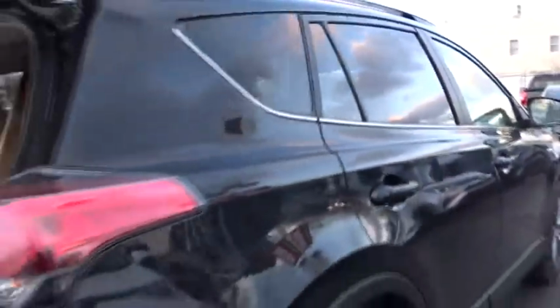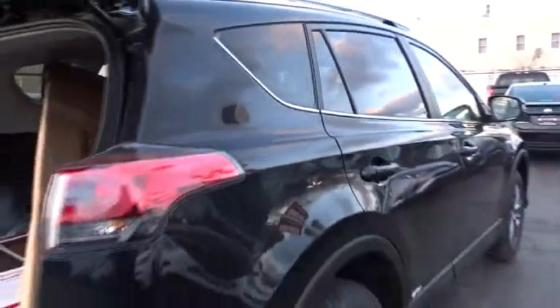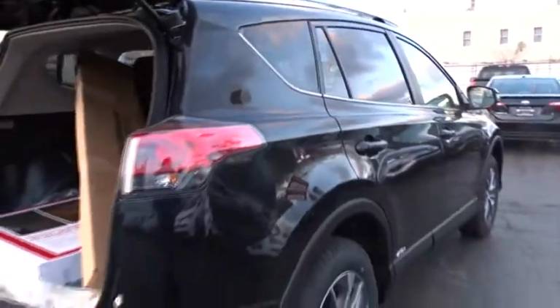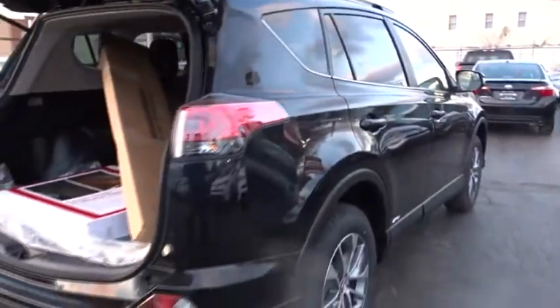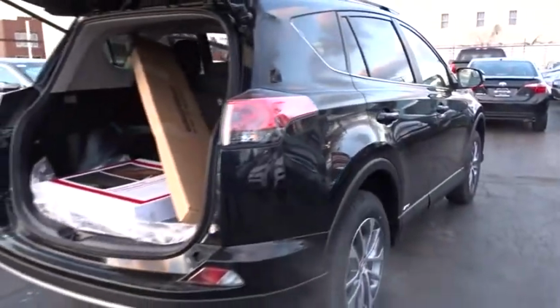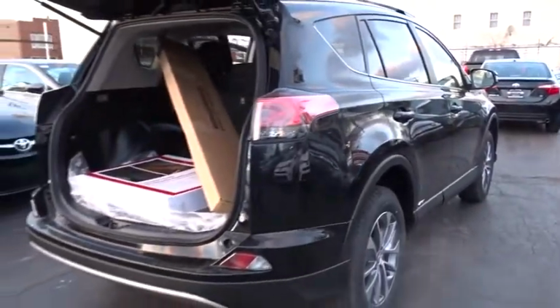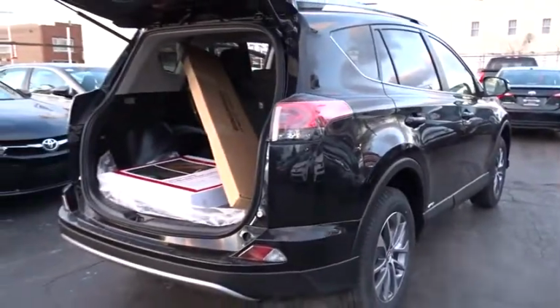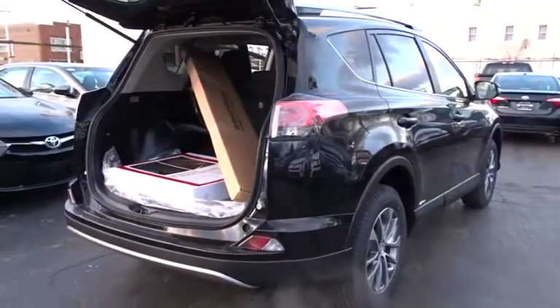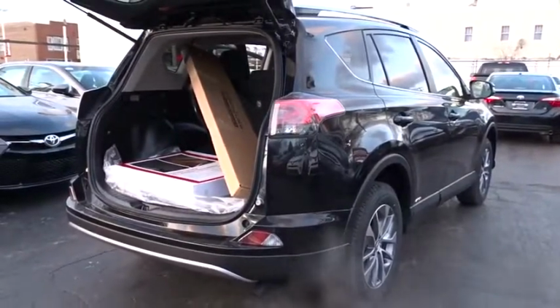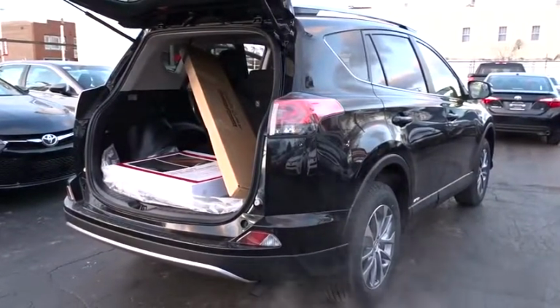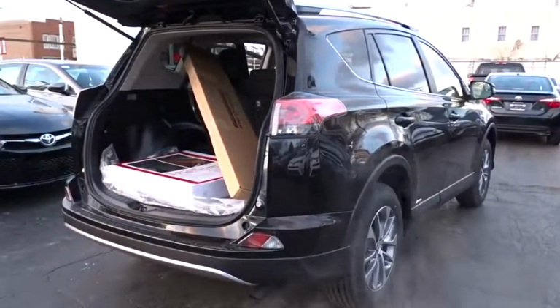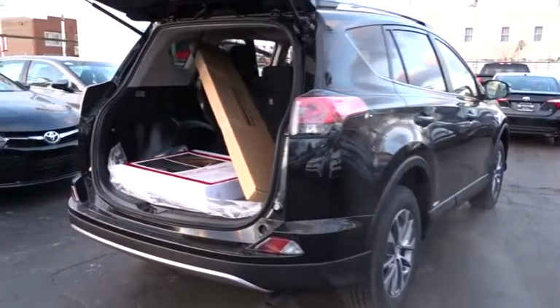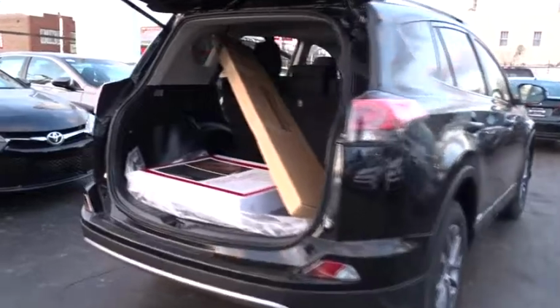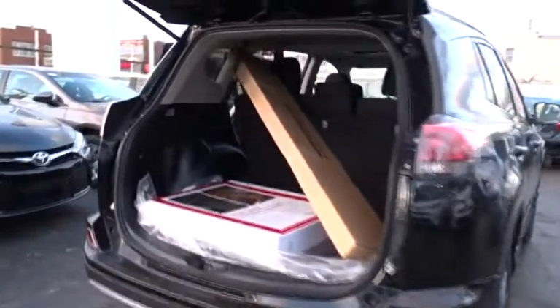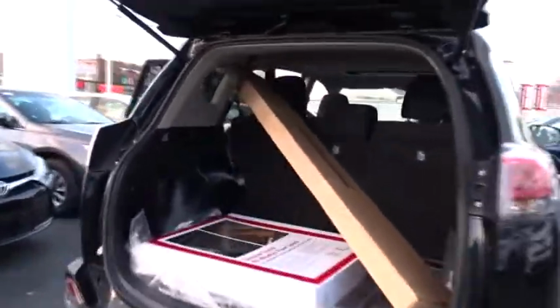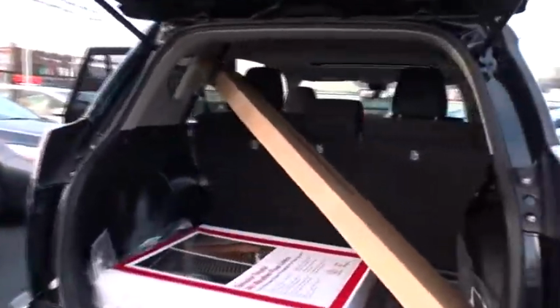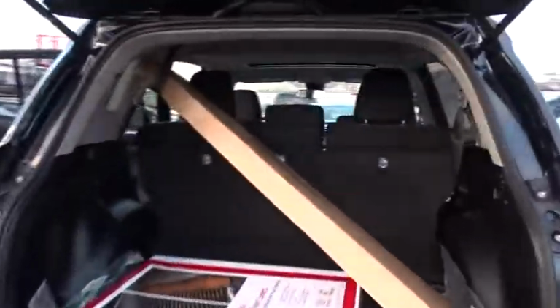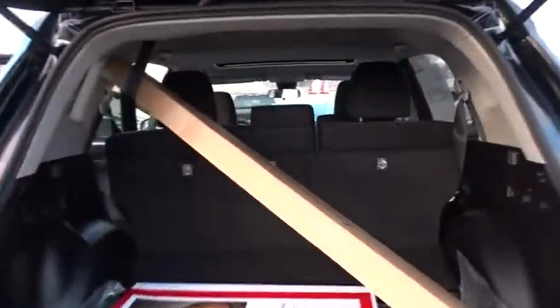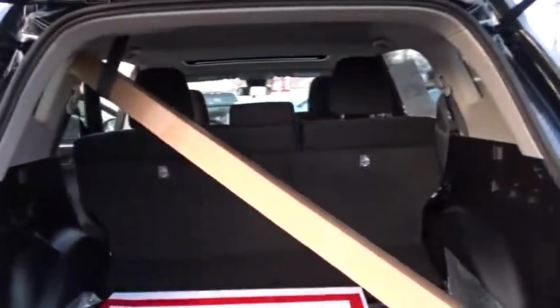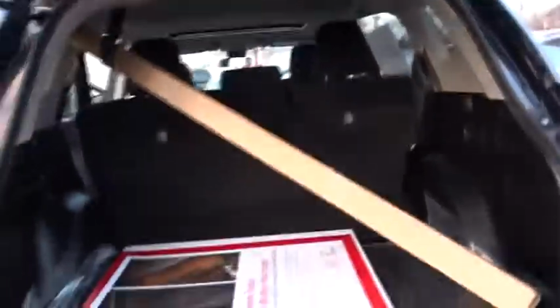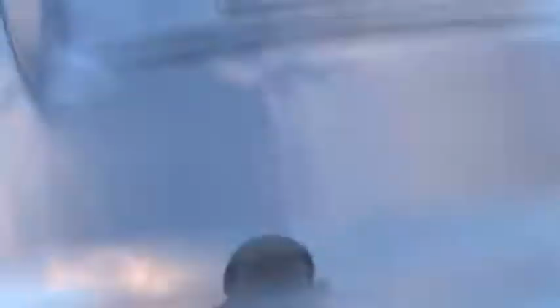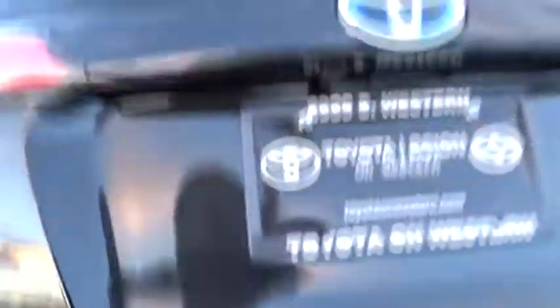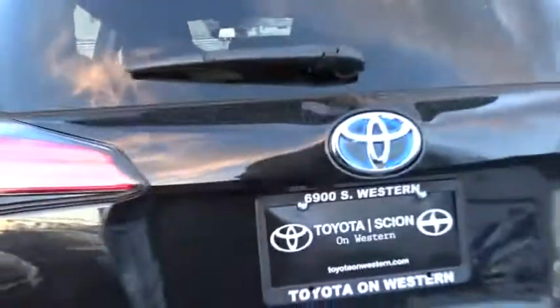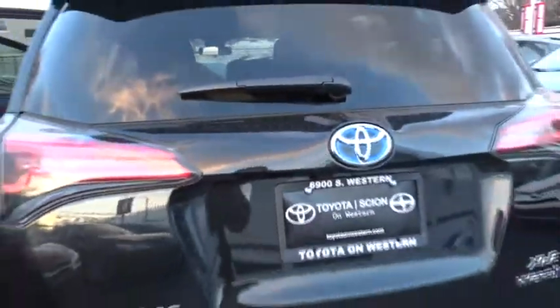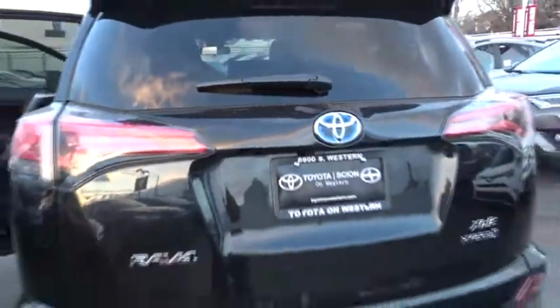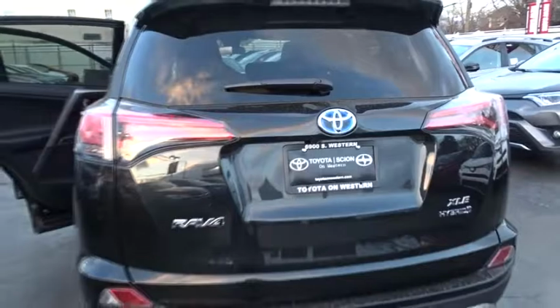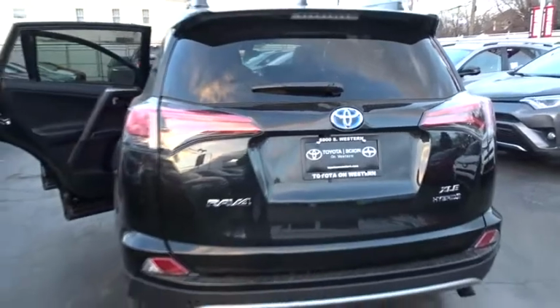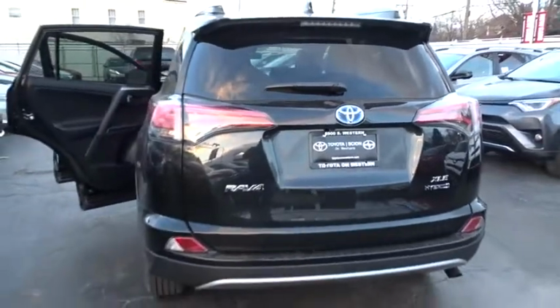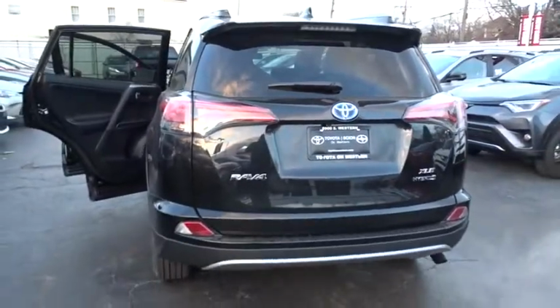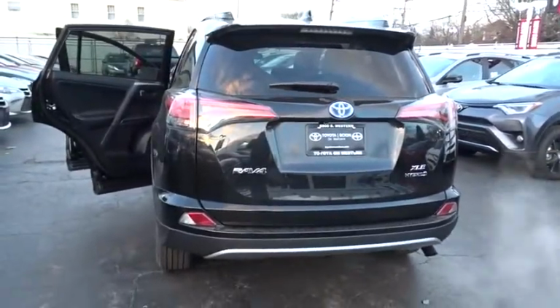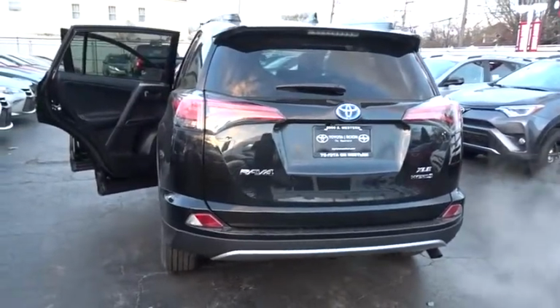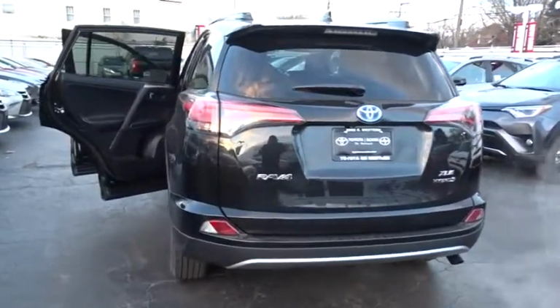Stability control, traction control, anti-lock braking system, steering wheel audio controls, backup camera, keyless entry, all-wheel drive, lane departure warning, moonroof, leather-wrapped steering wheel.